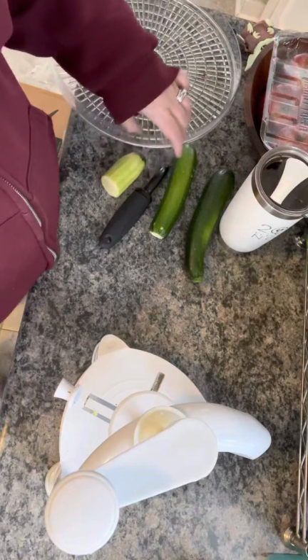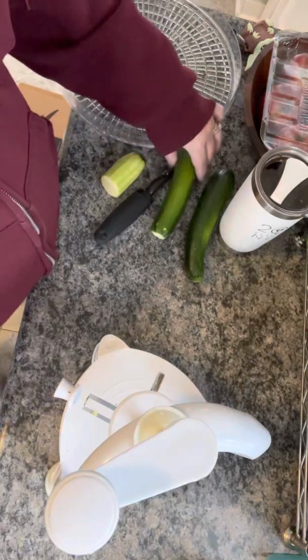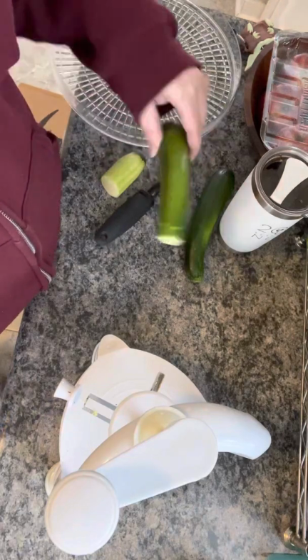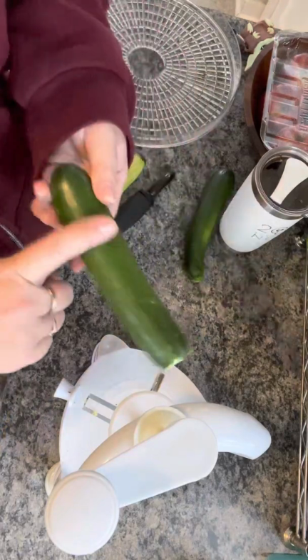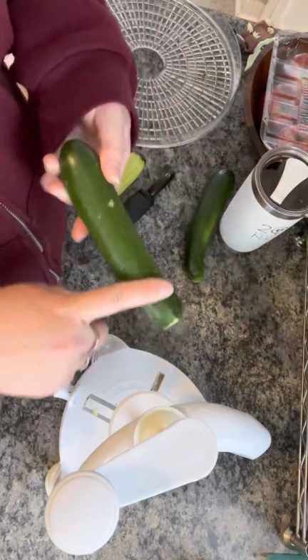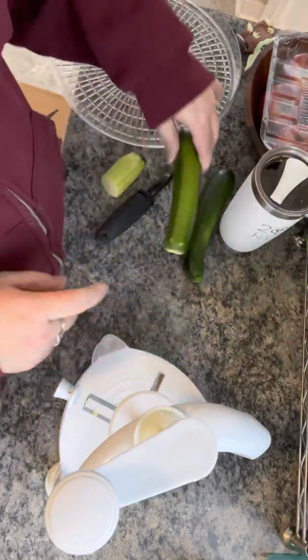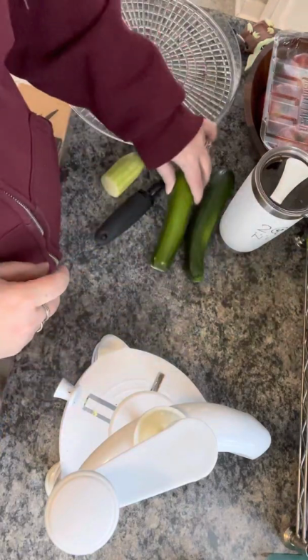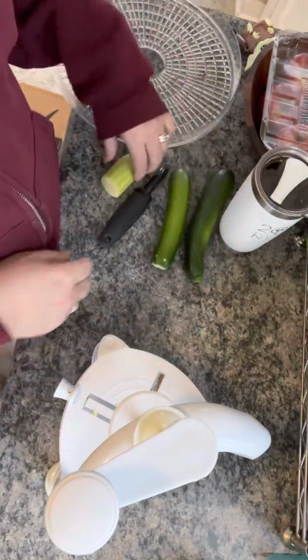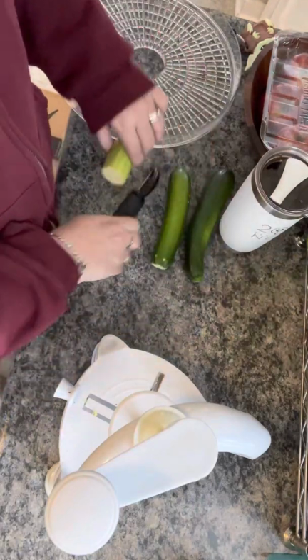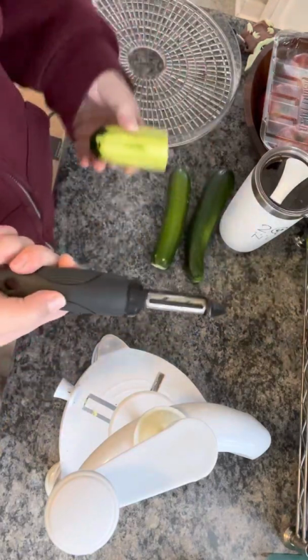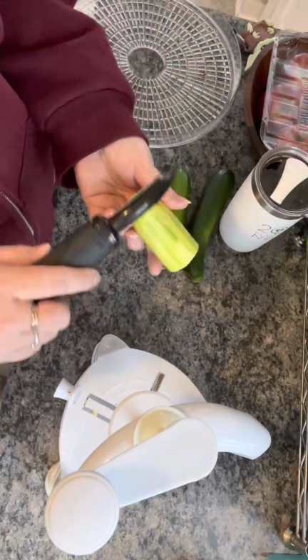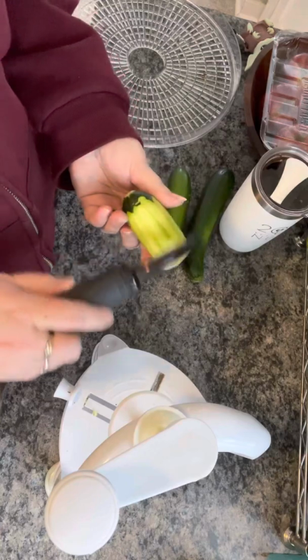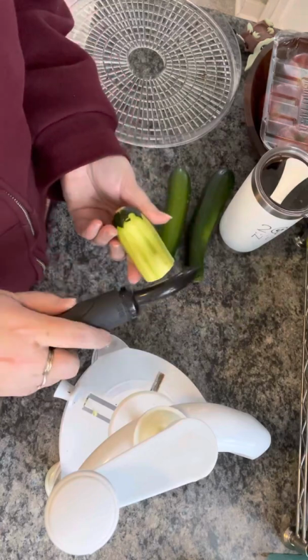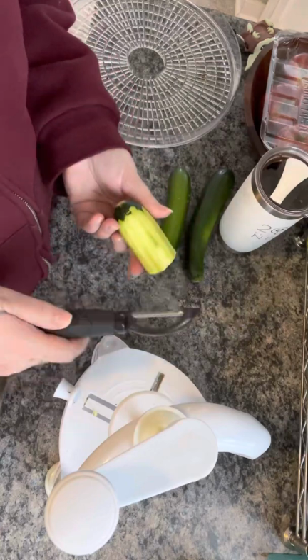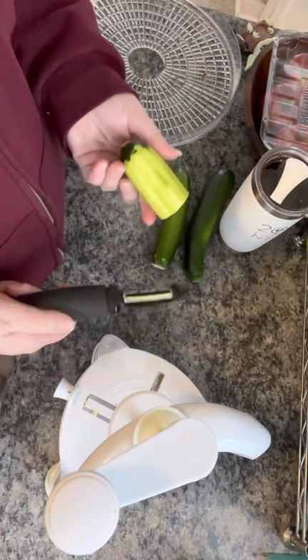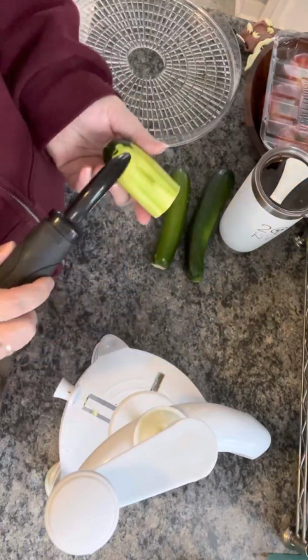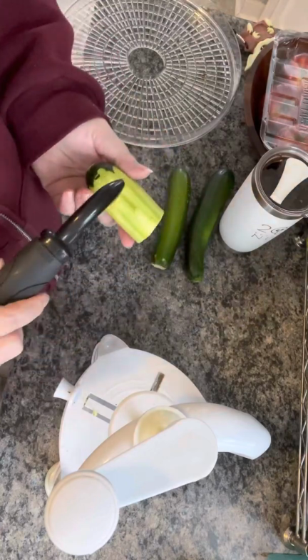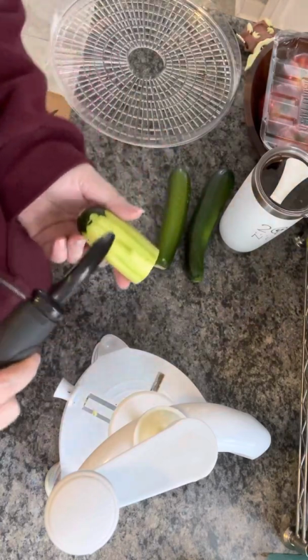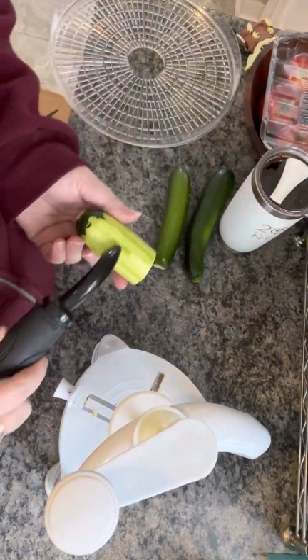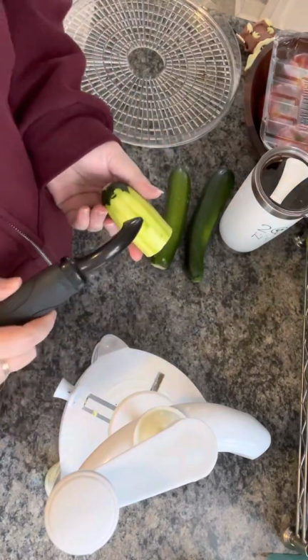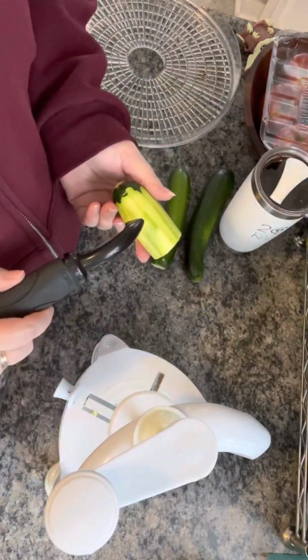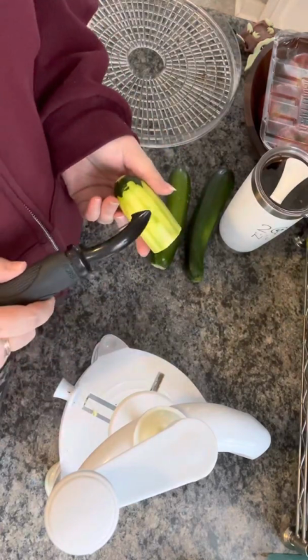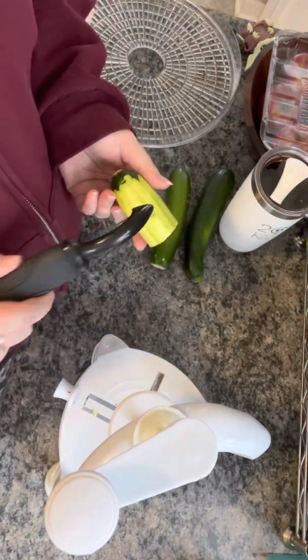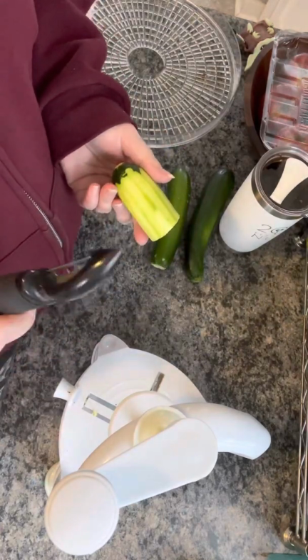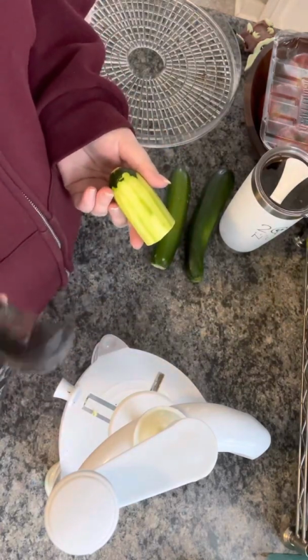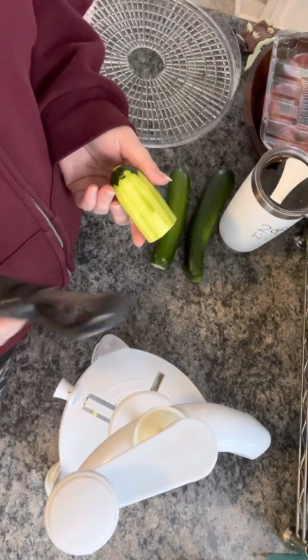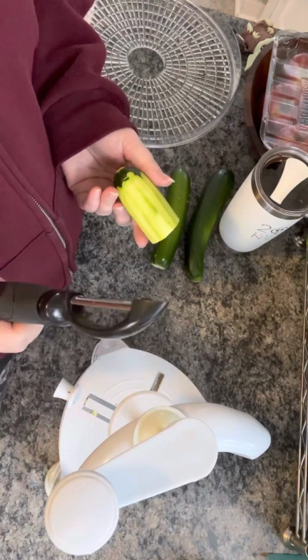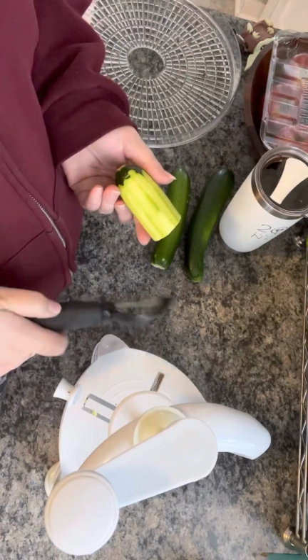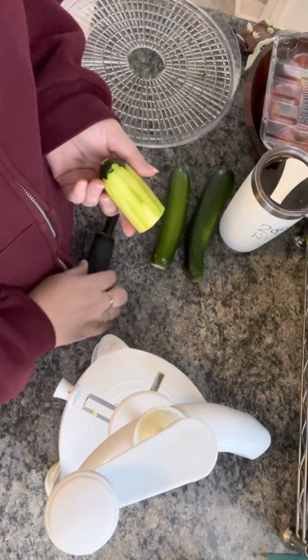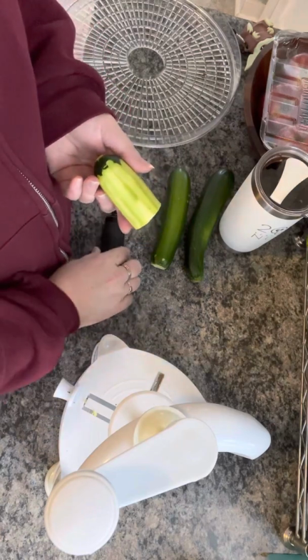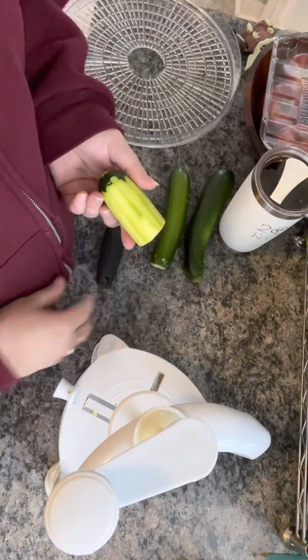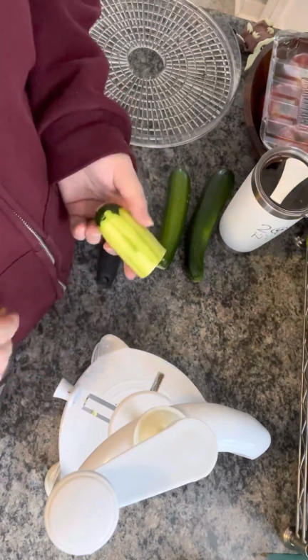What you're going to do is take your zucchini — I used a peeler and skinned it because I thought that maybe the skin would be a little tough, but I'm not sure about that. I'm dehydrating it just to check it out.